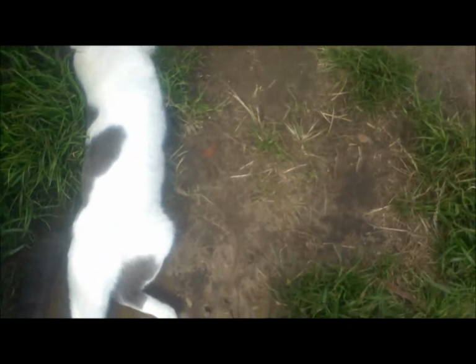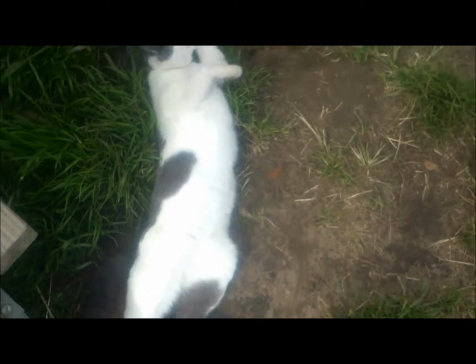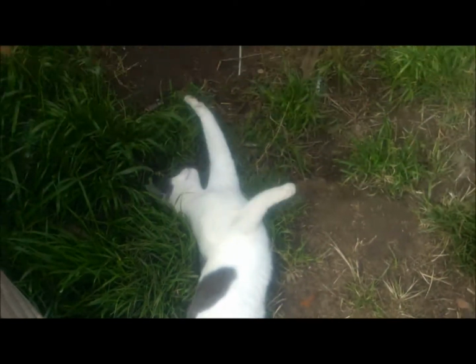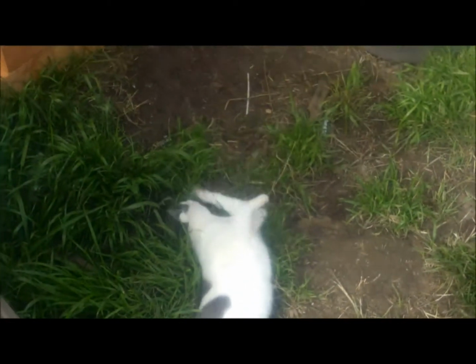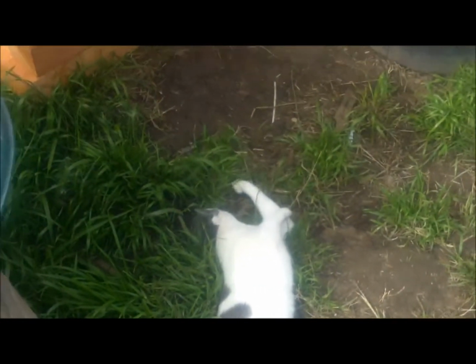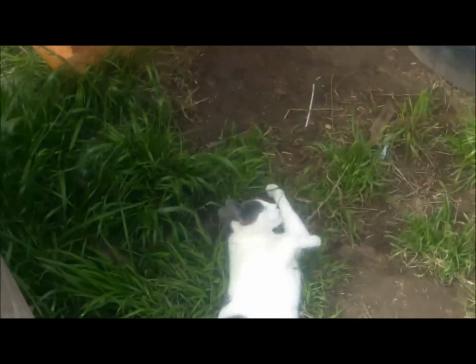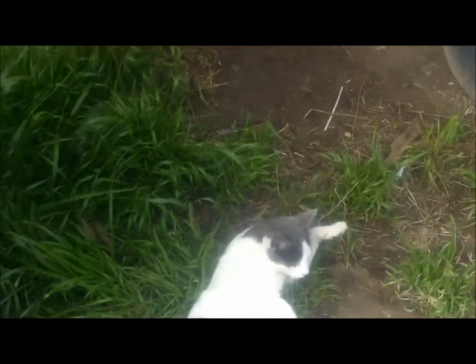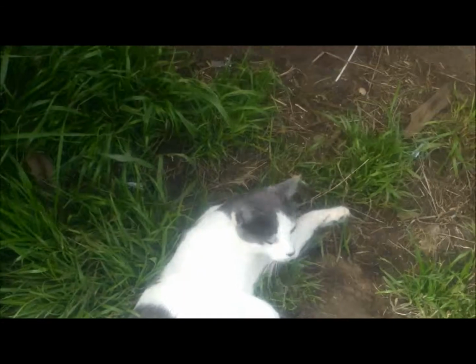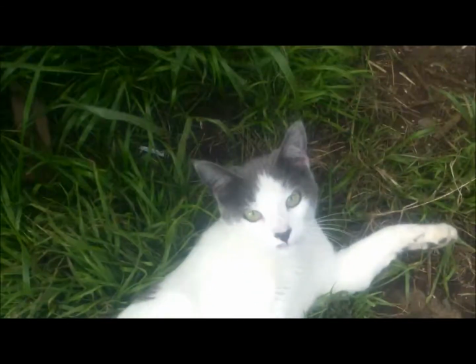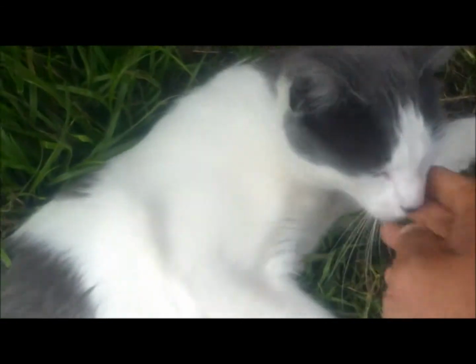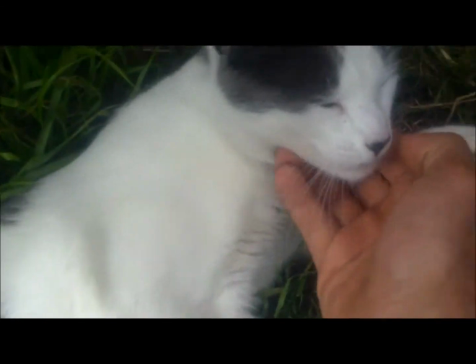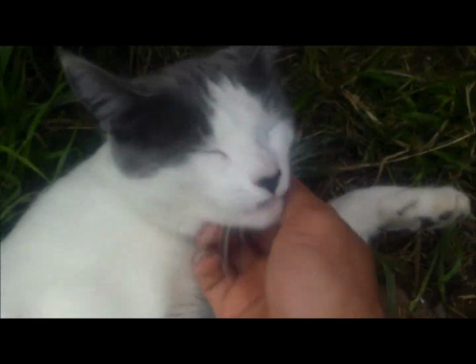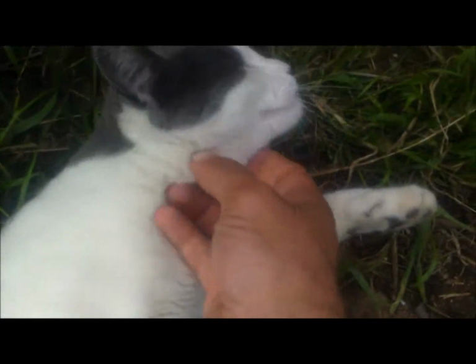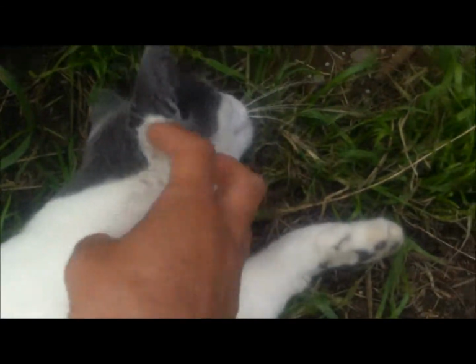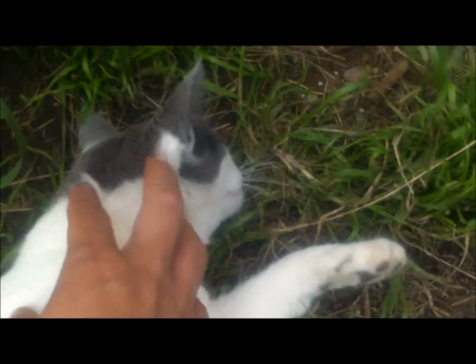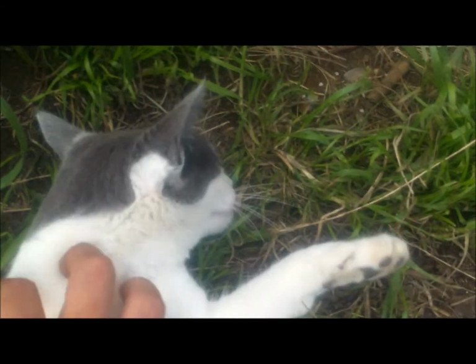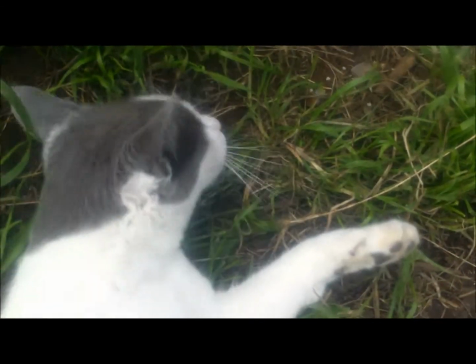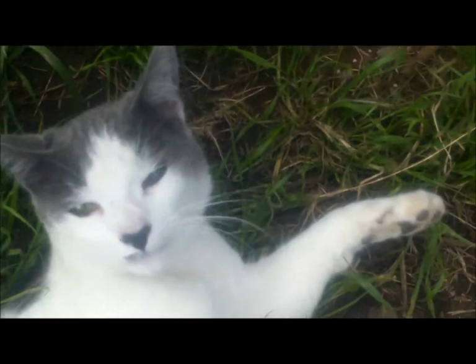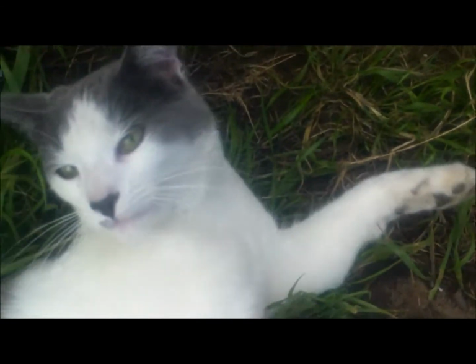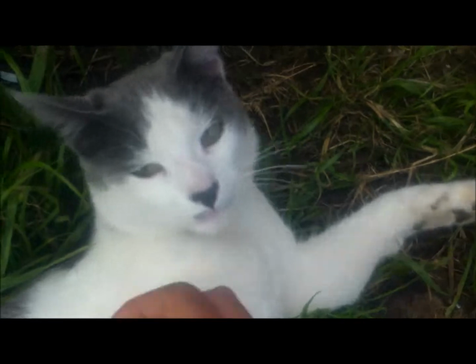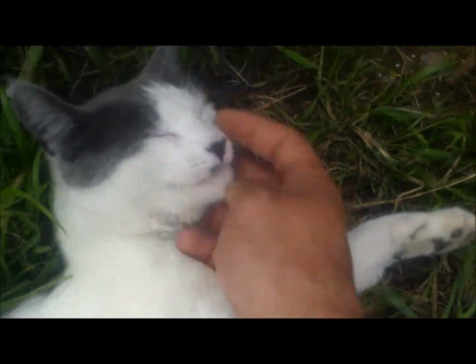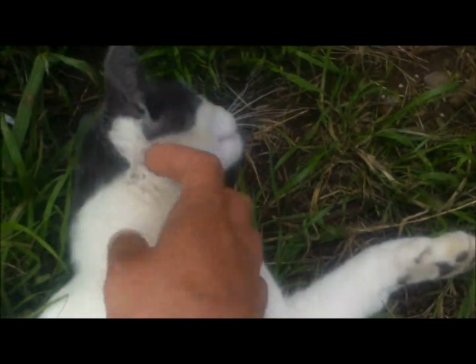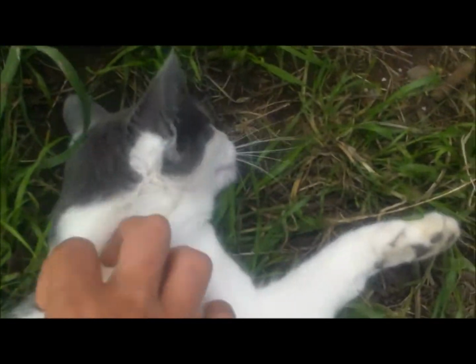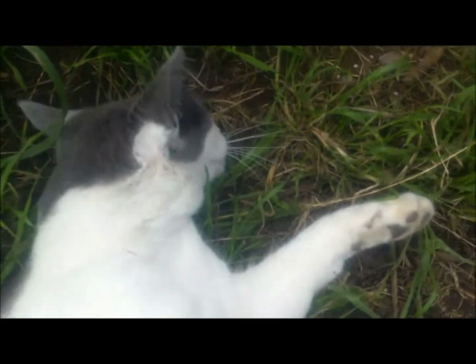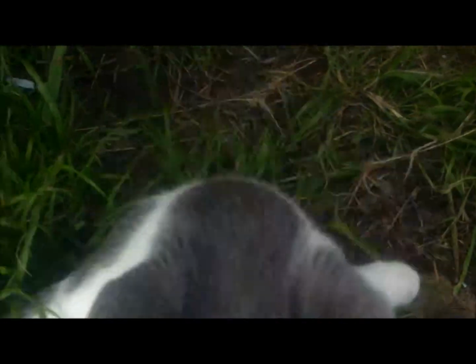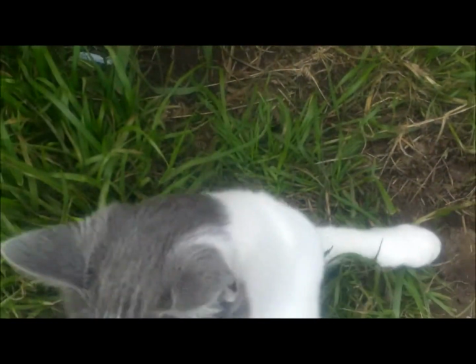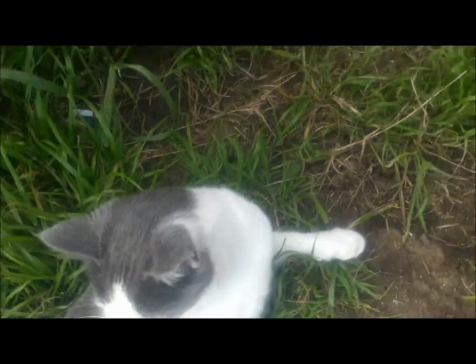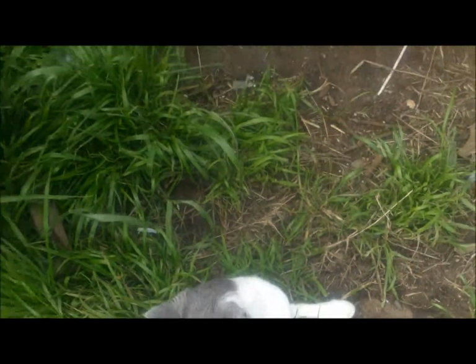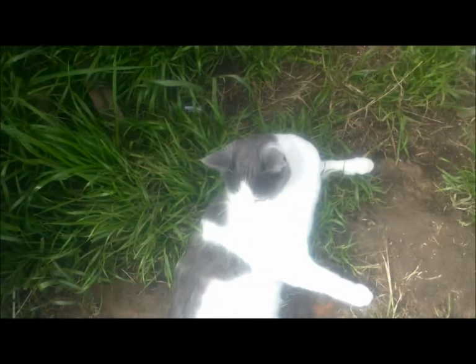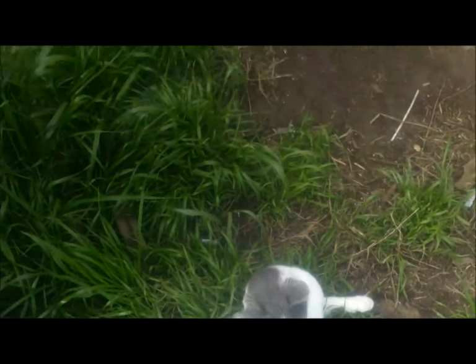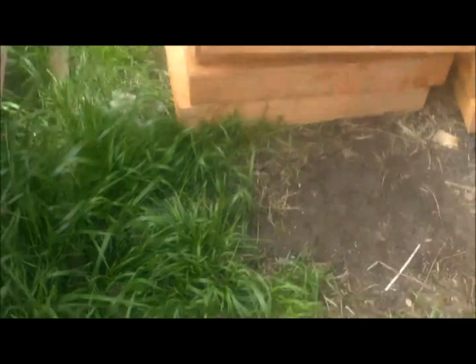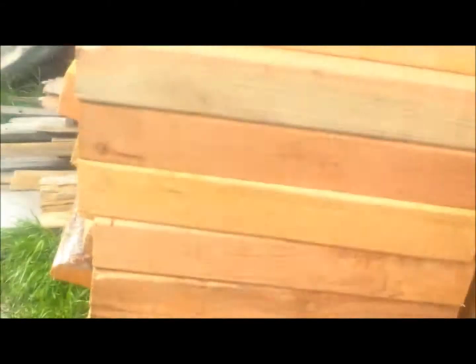Same kitty cat demanding attention. We'll take a few seconds out of our day just to give some love to a fur one. All the neighbors' kitties love our yard.